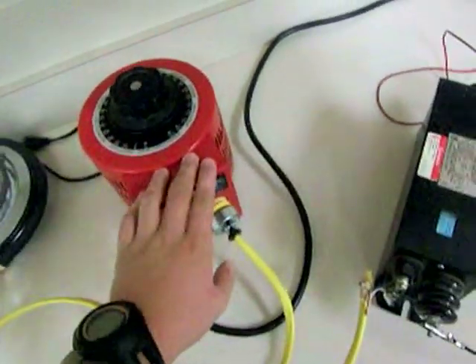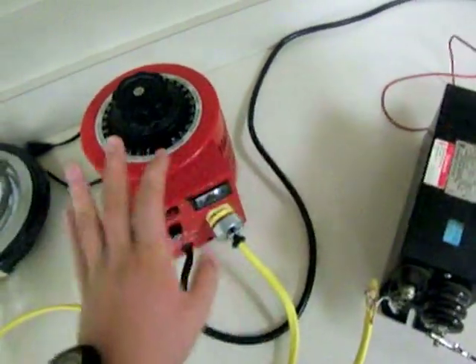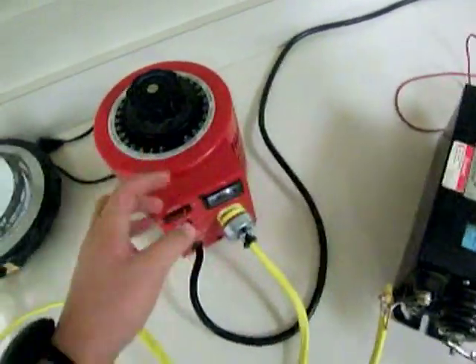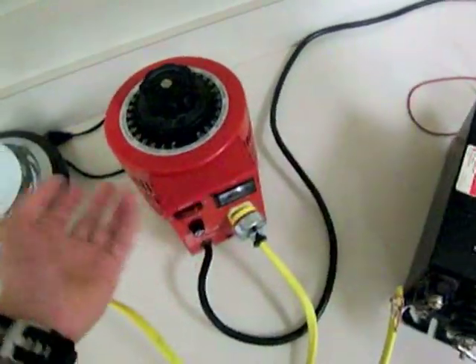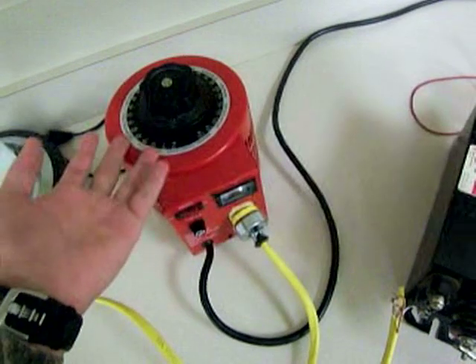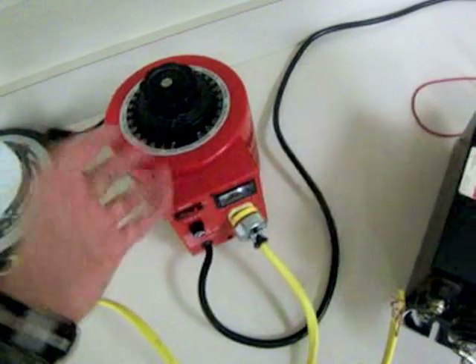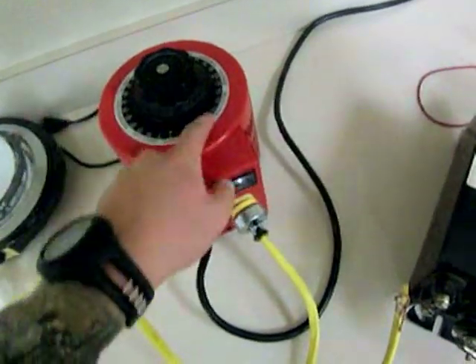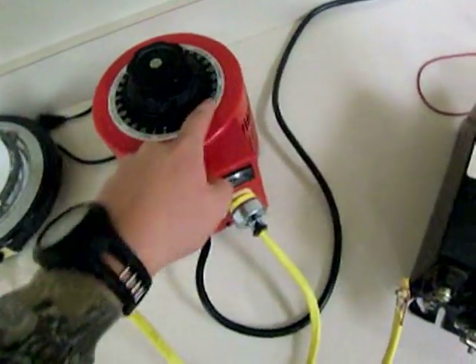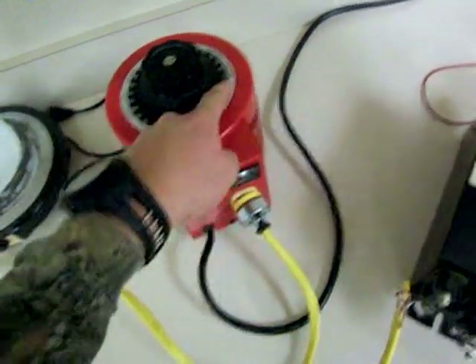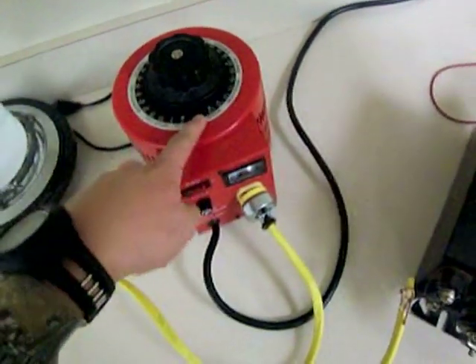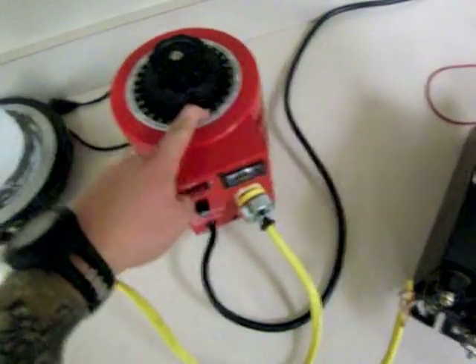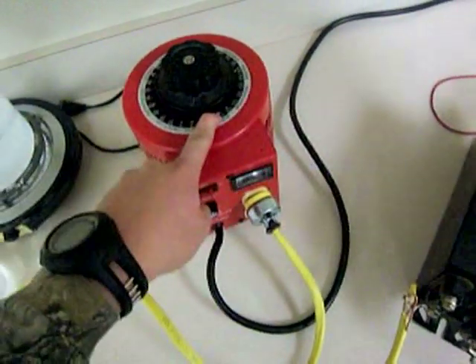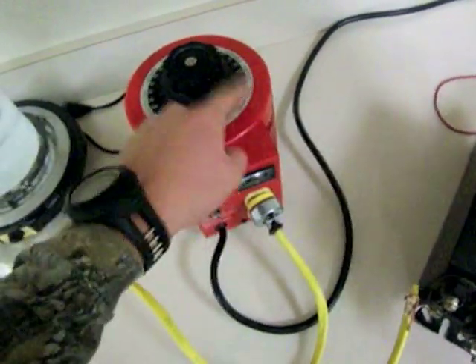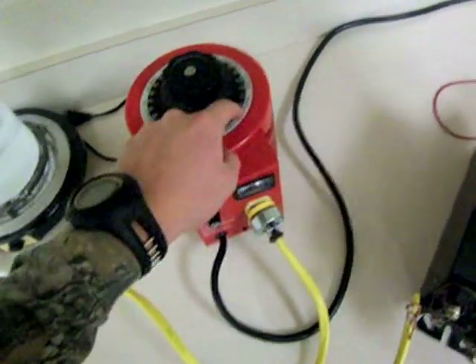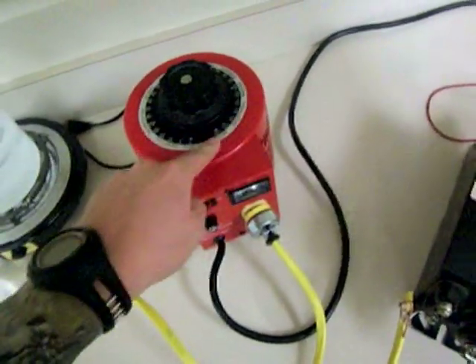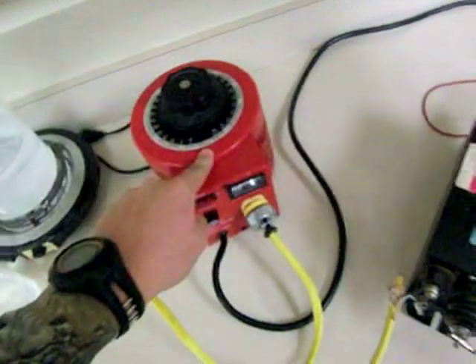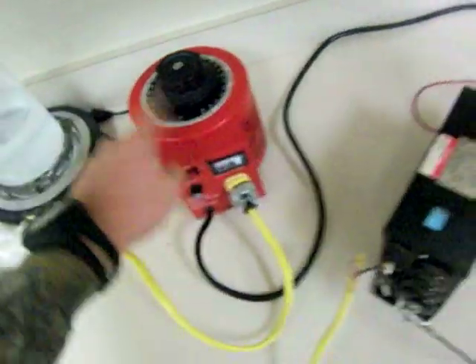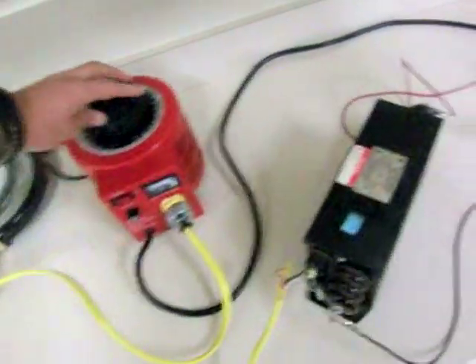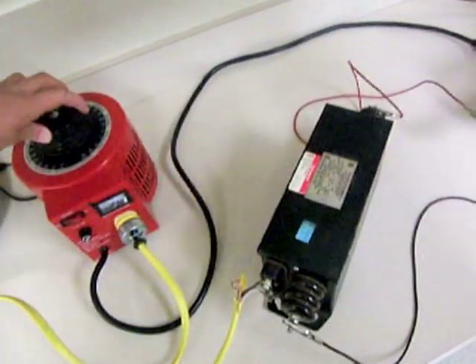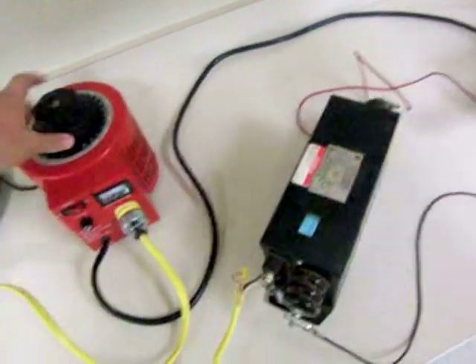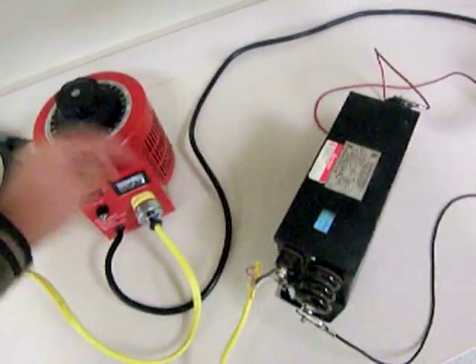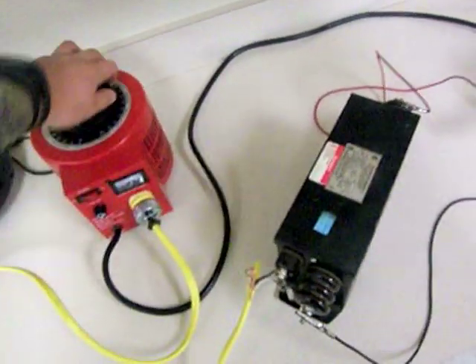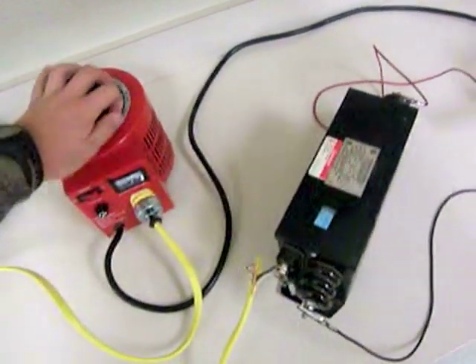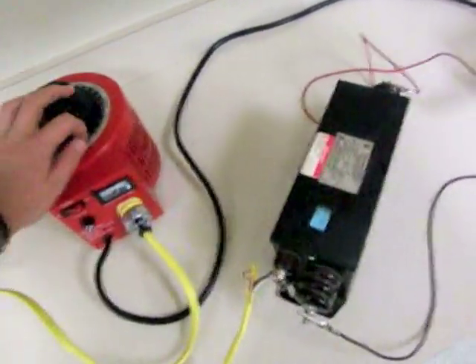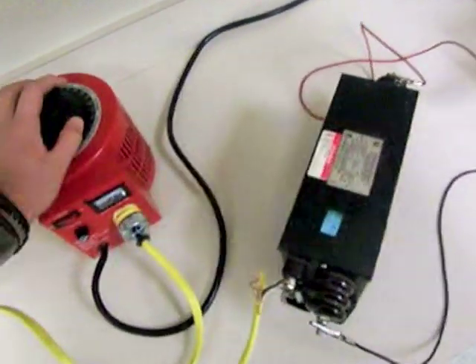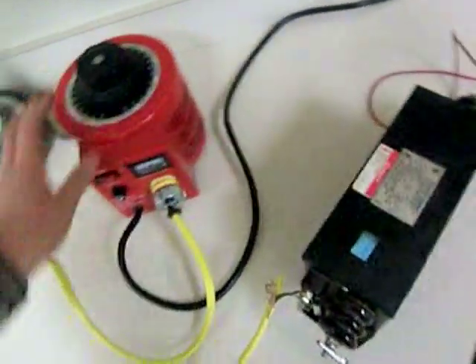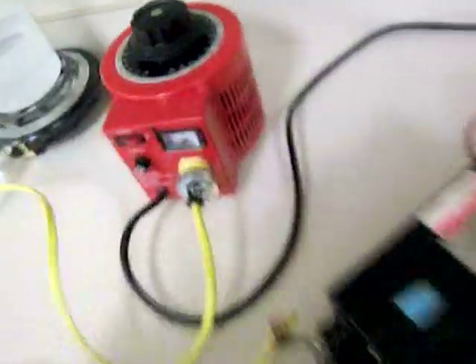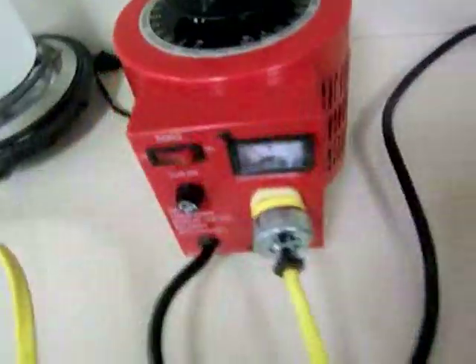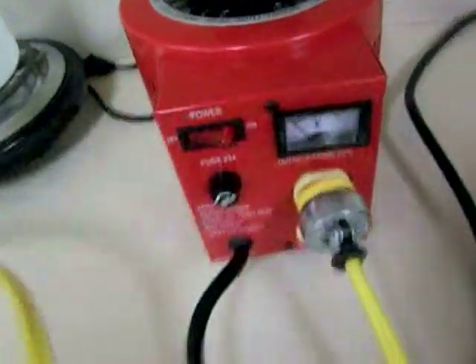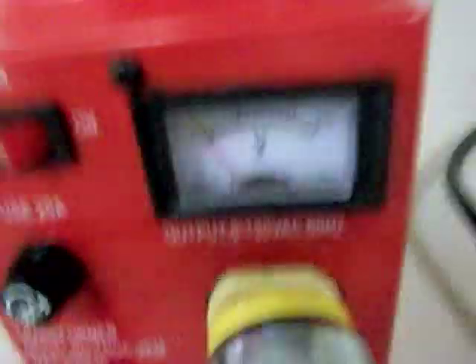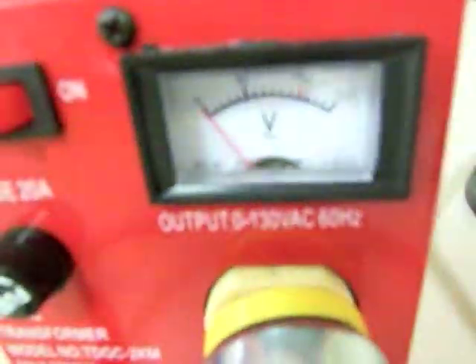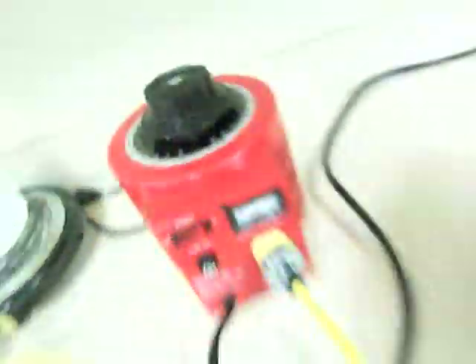It doesn't transform much over 110 — it only goes to like 130. 110 is normal house current. I can tone it down to zero, all the way to 110, 130, etc. Nice little gauge on there.